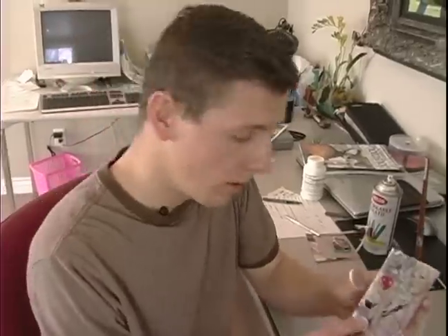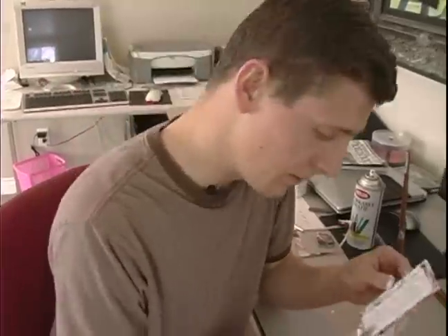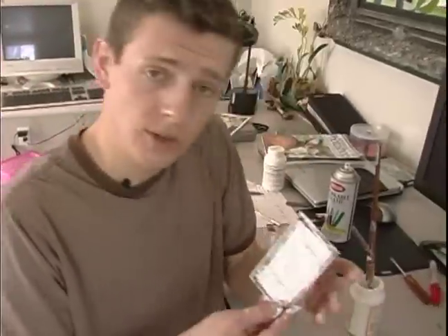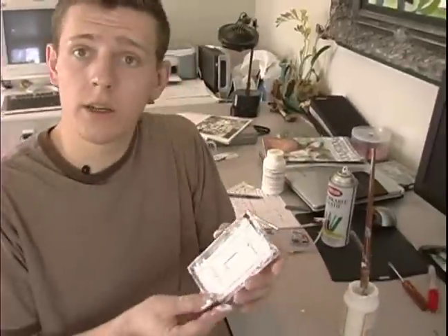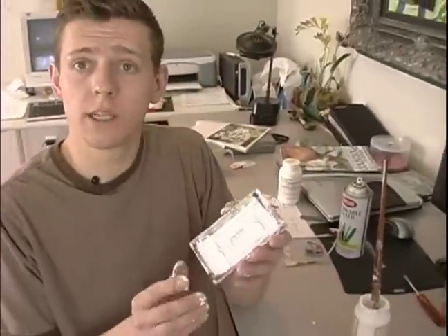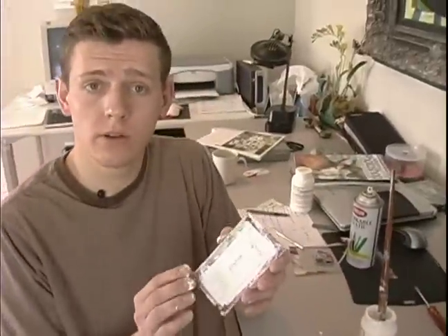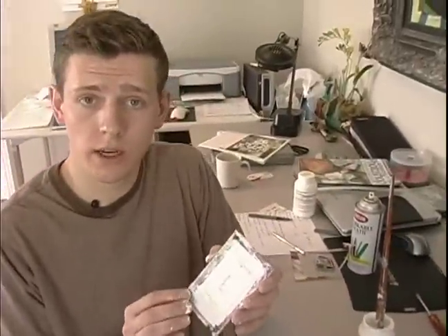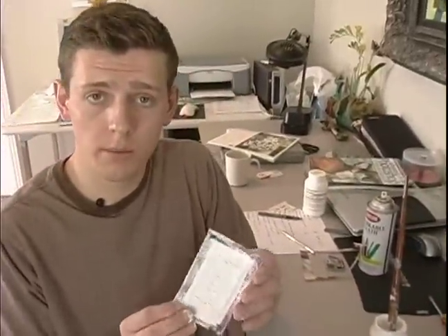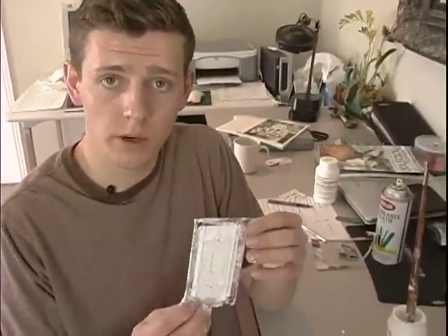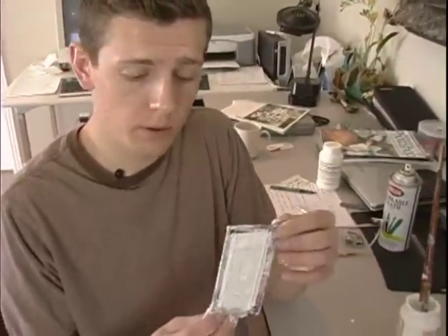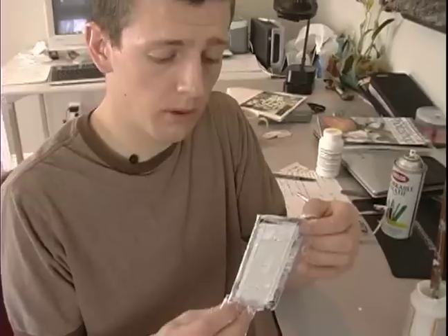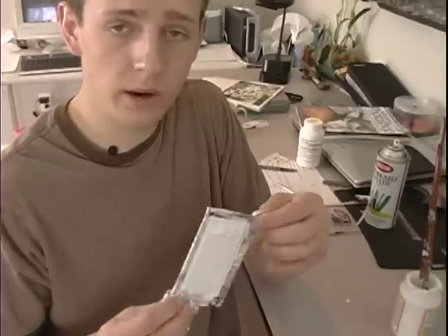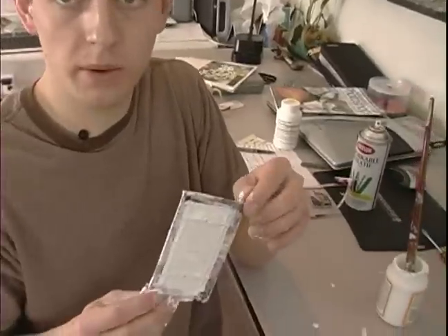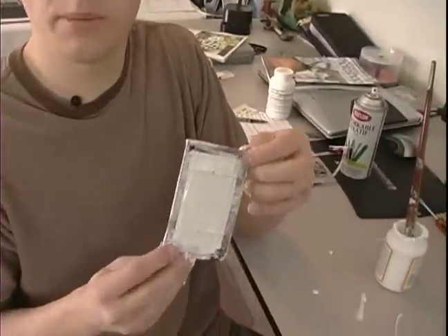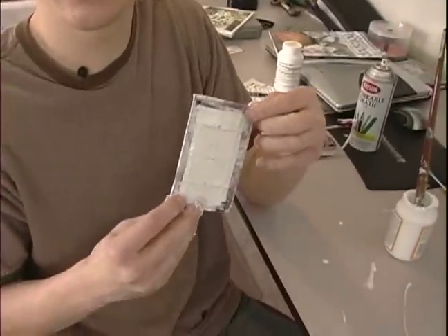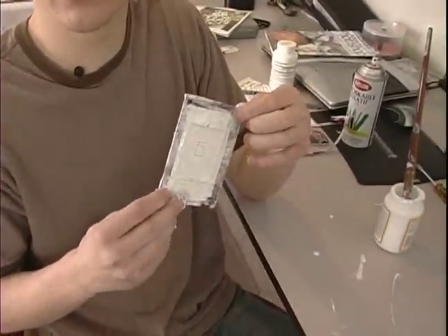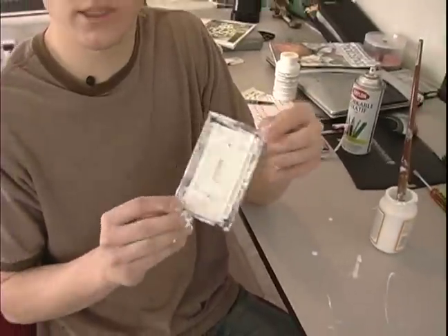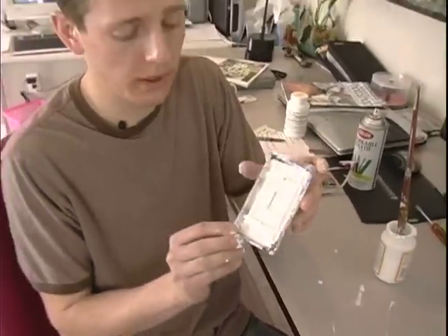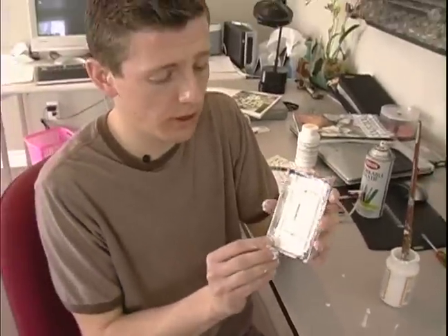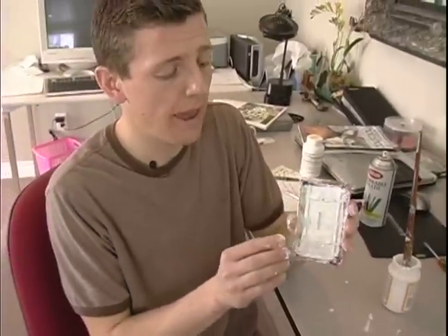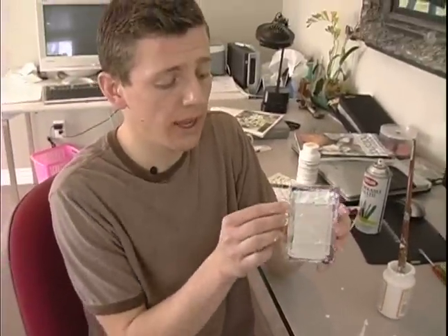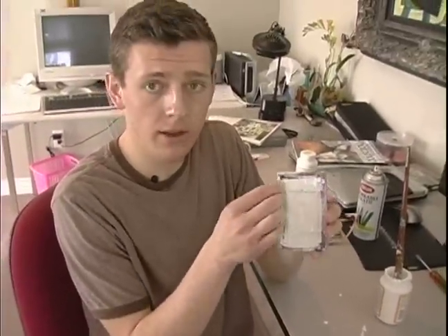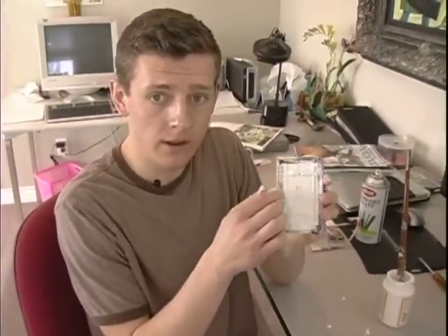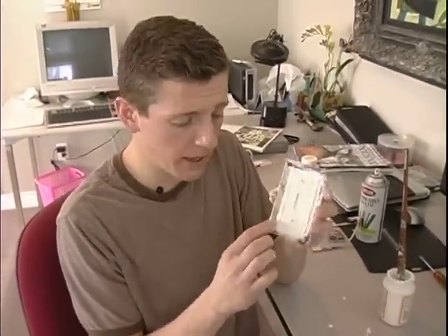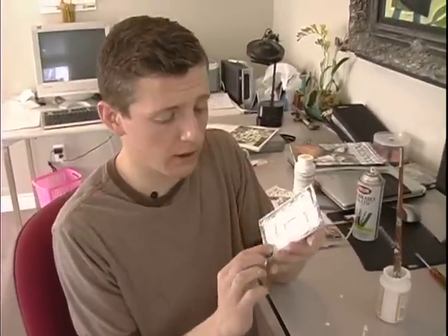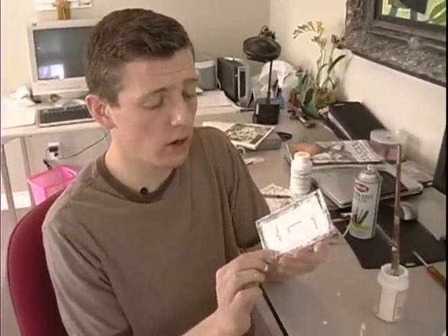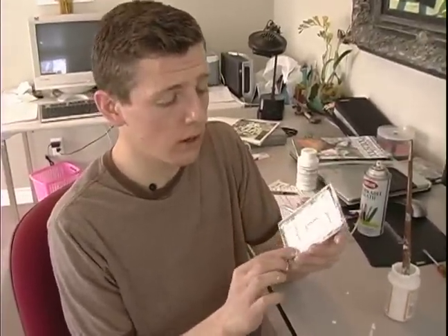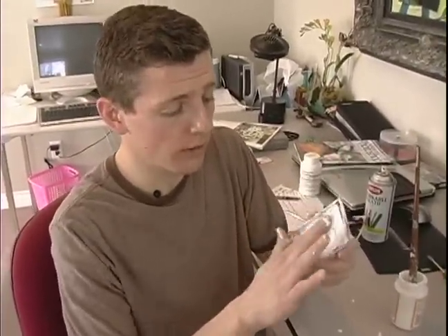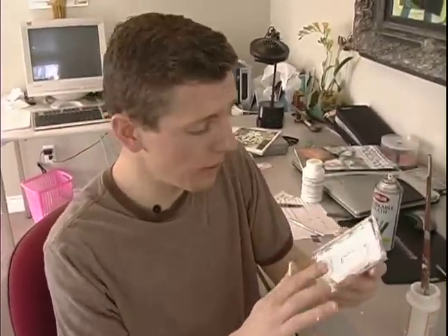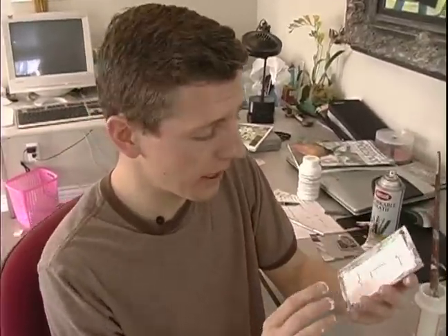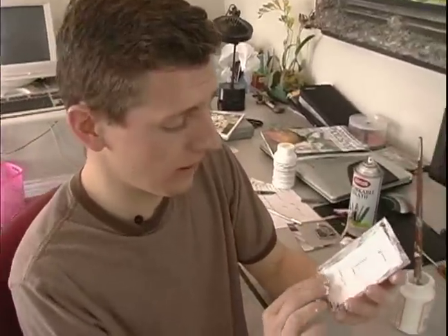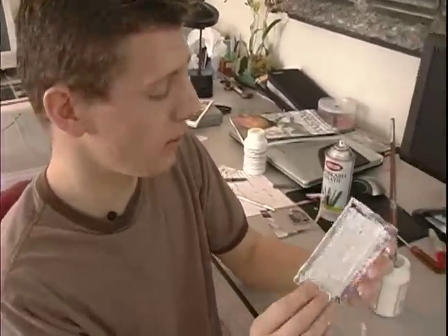I'm John with expertvillage.com. We already put the Mod Podge on the back of the pitcher and the front of the light switch plate cover, and we have the back on. So we don't have to worry about the back at this point.